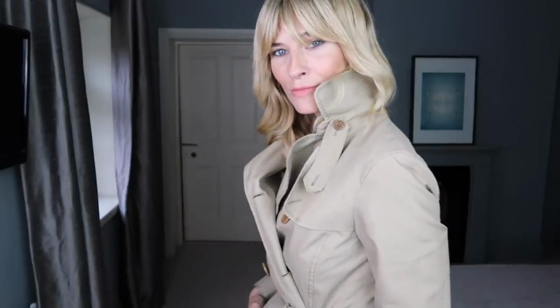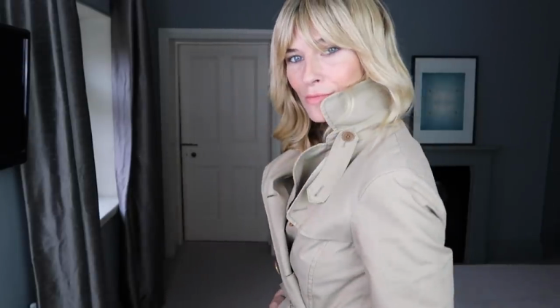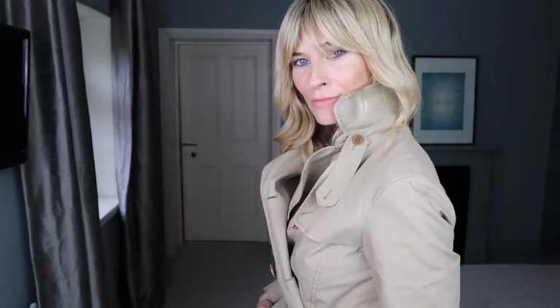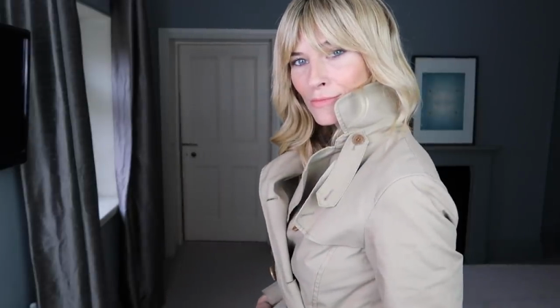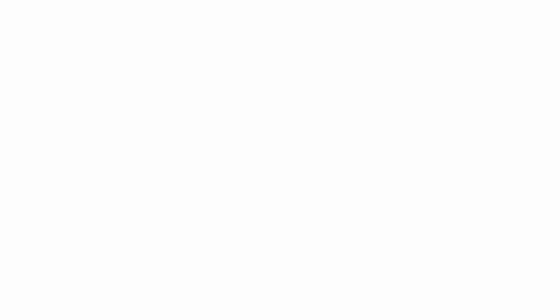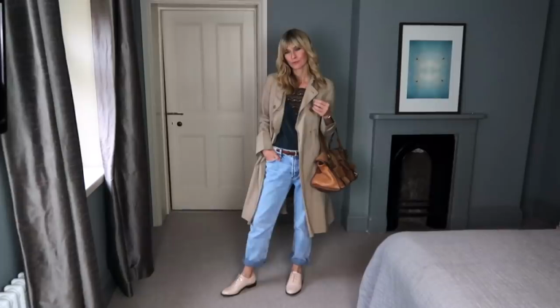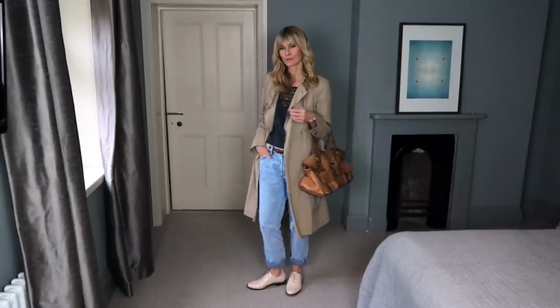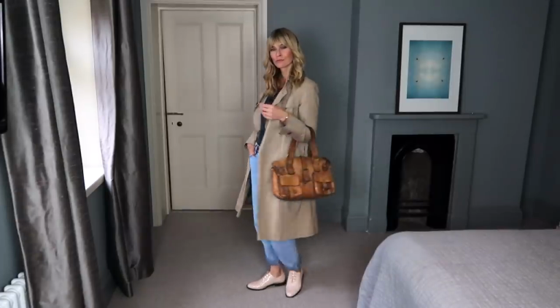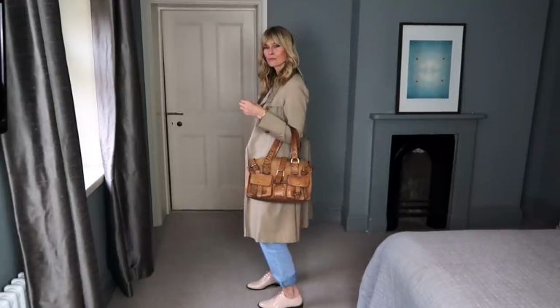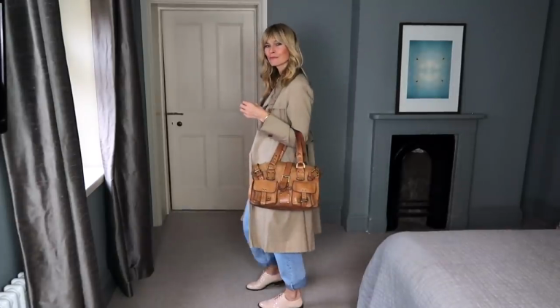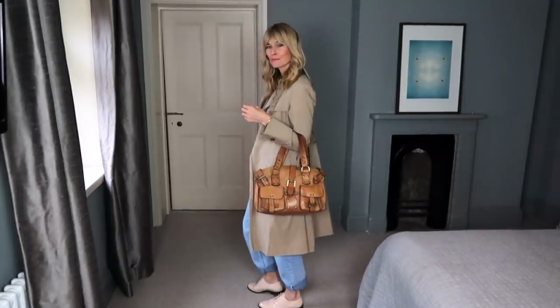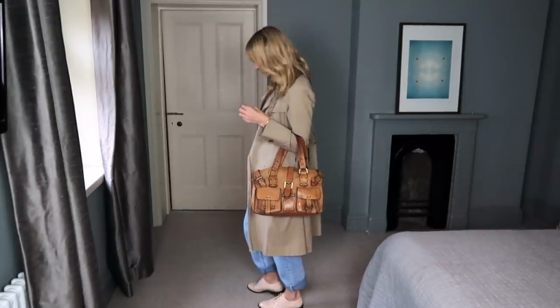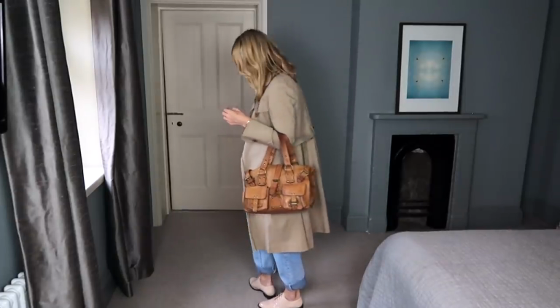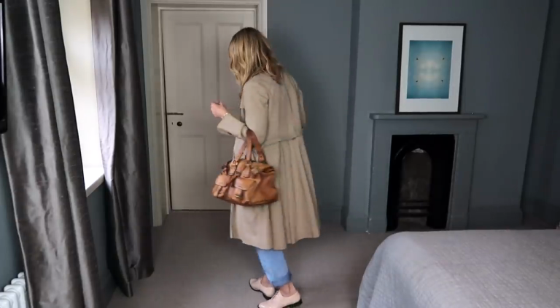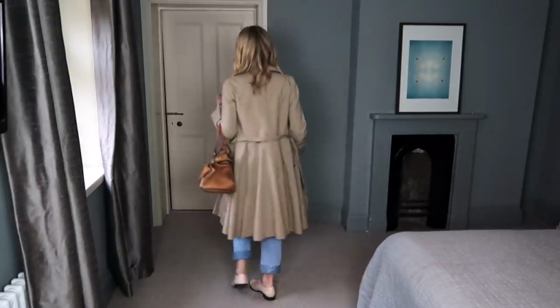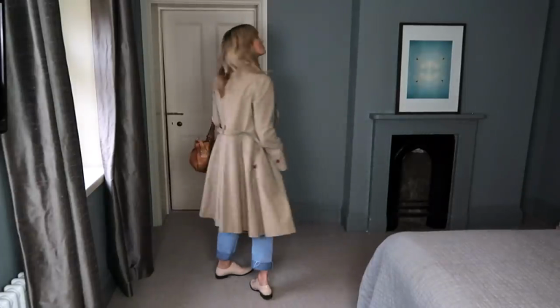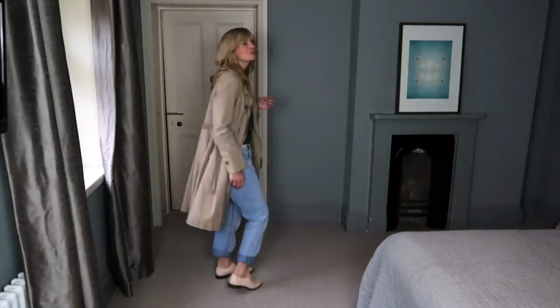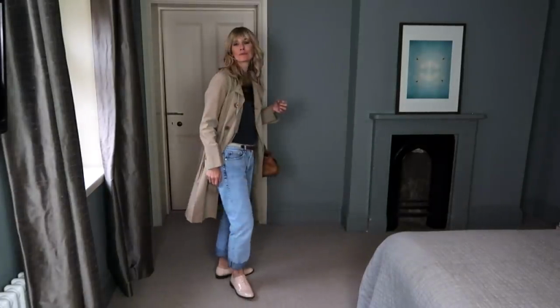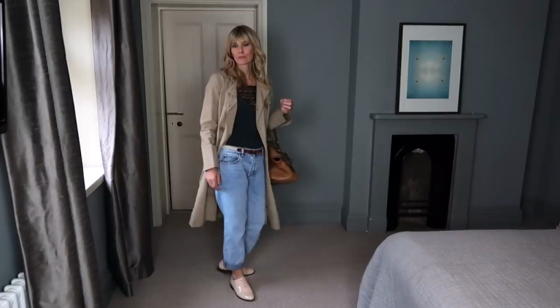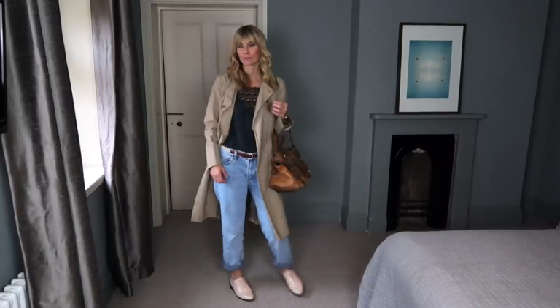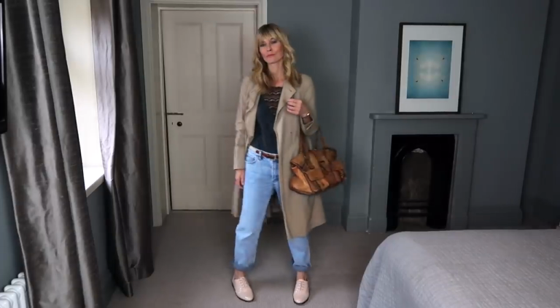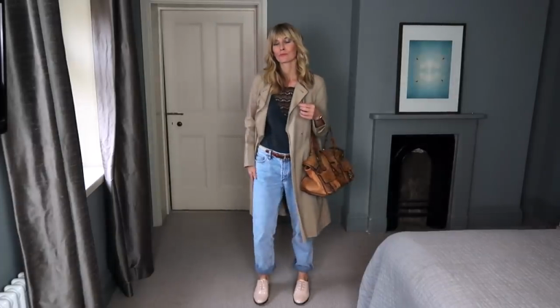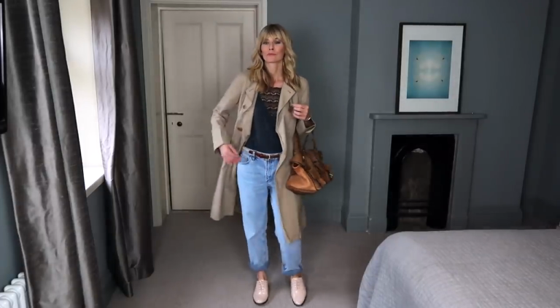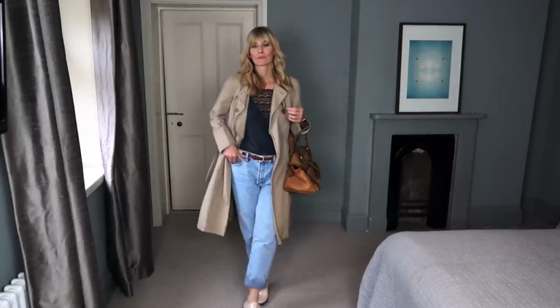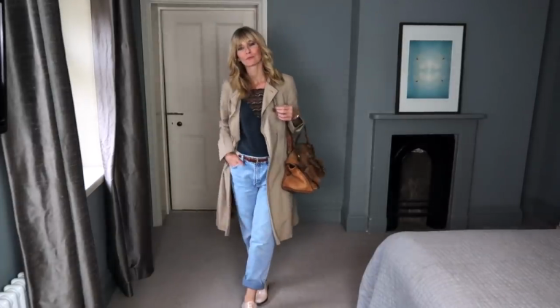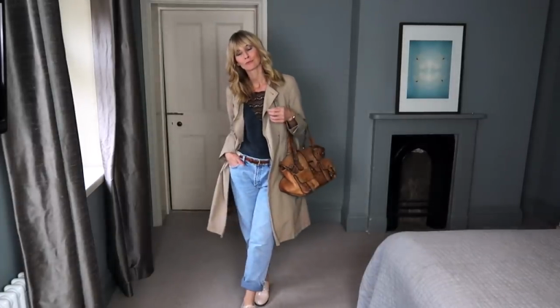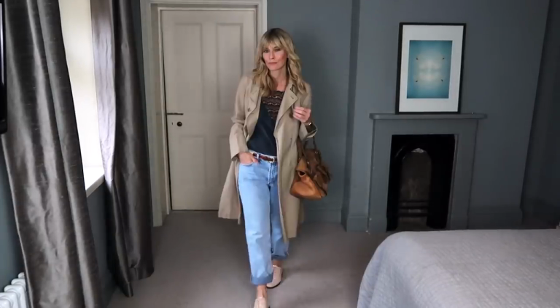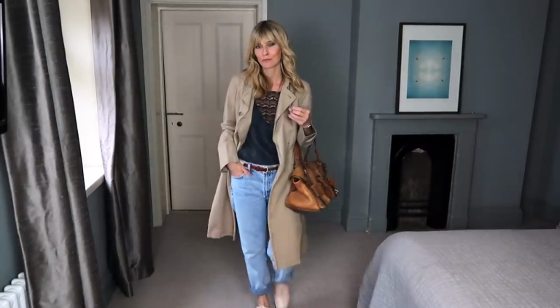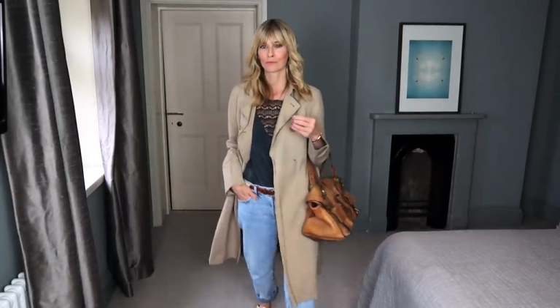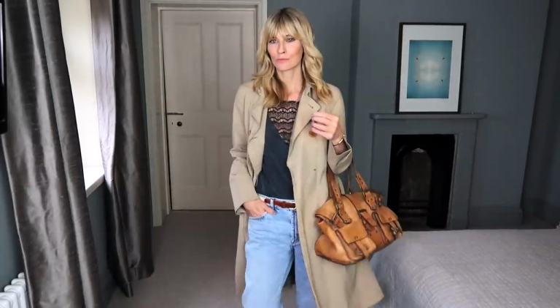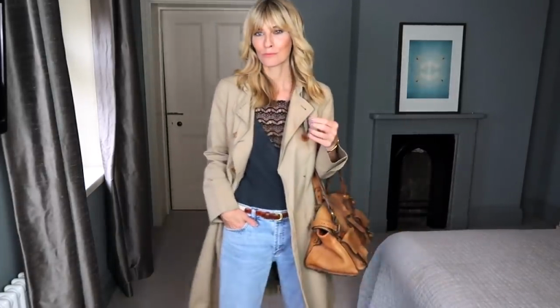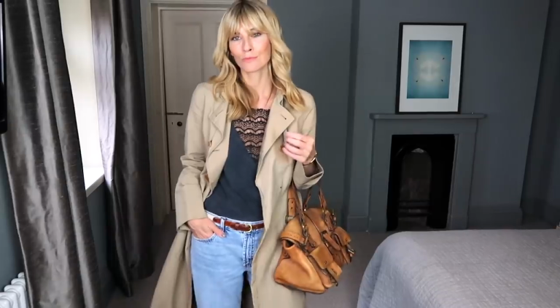Trench coats are huge for spring/summer 2019, which is pretty lucky because I love them. They have that brilliant ability of completely elevating any look, and styled with boyfriend jeans is one of my favourites.